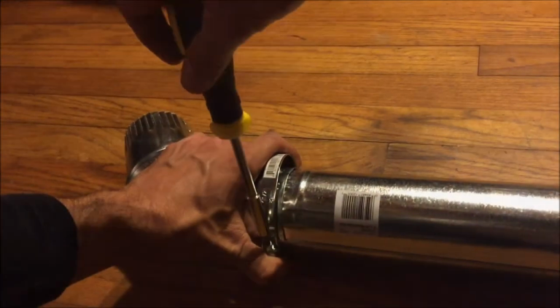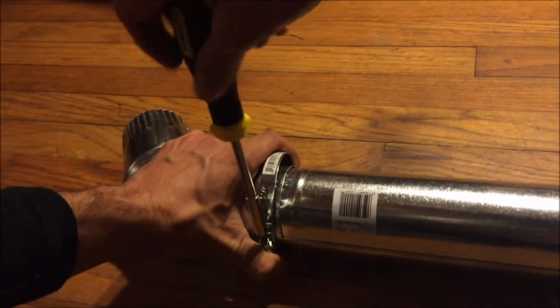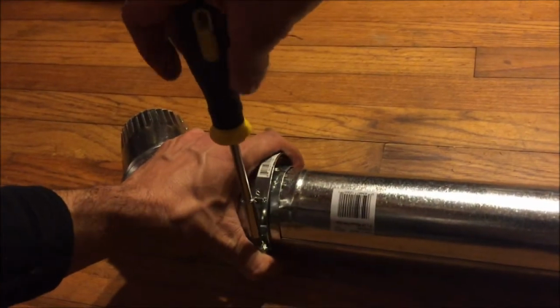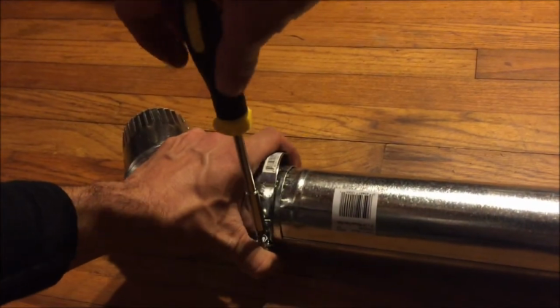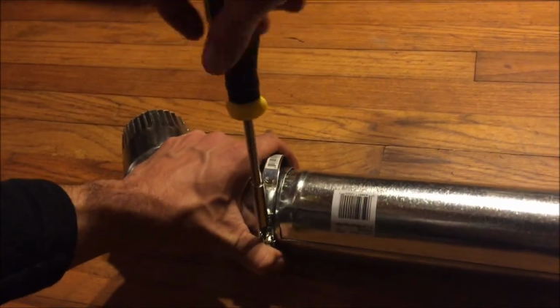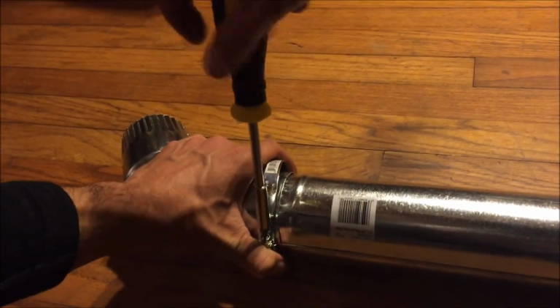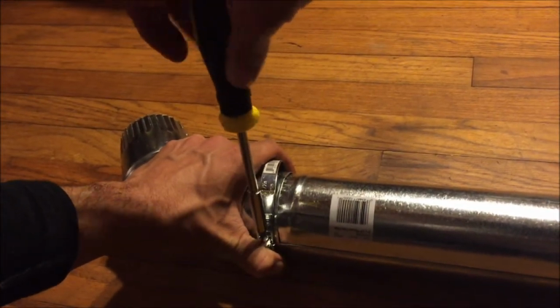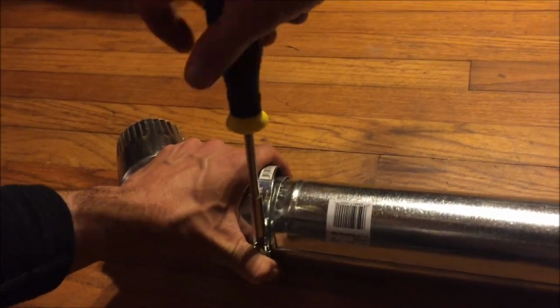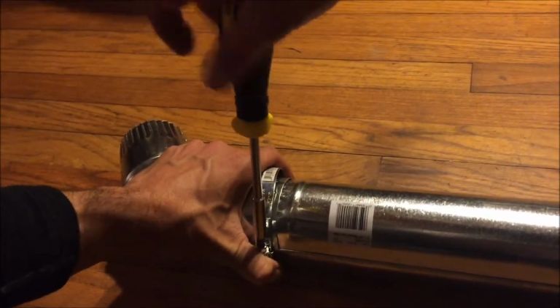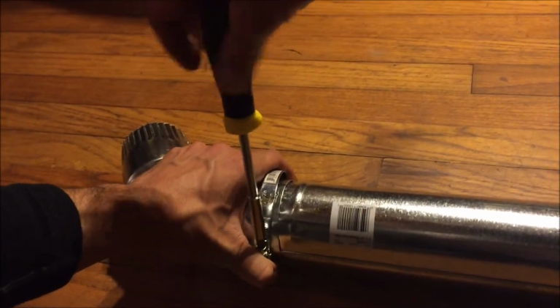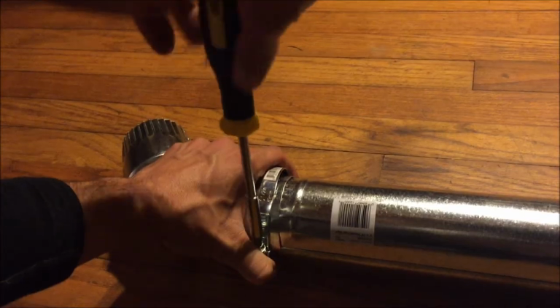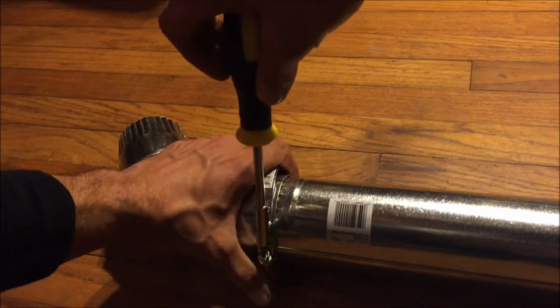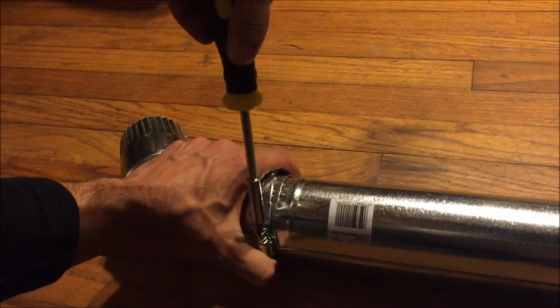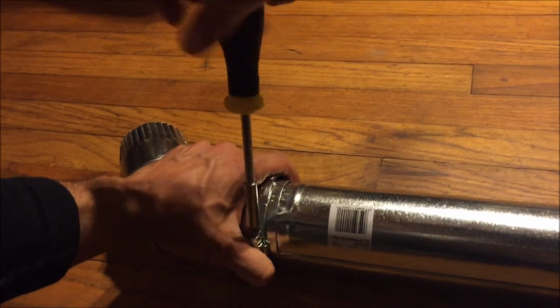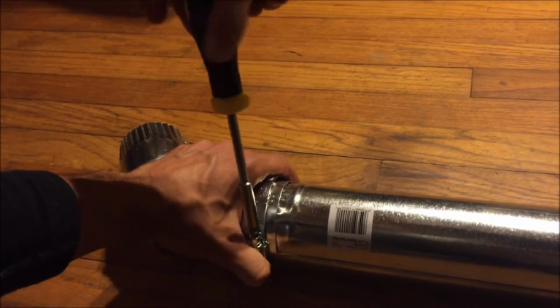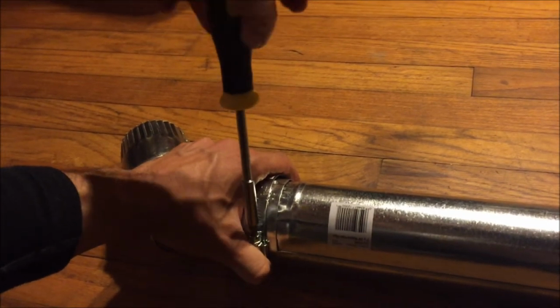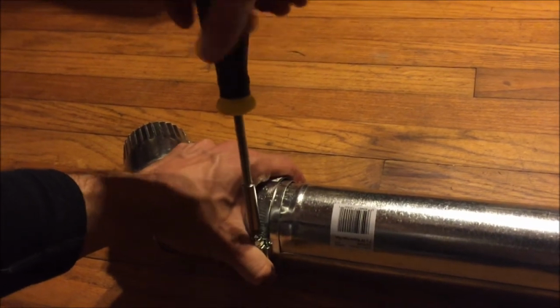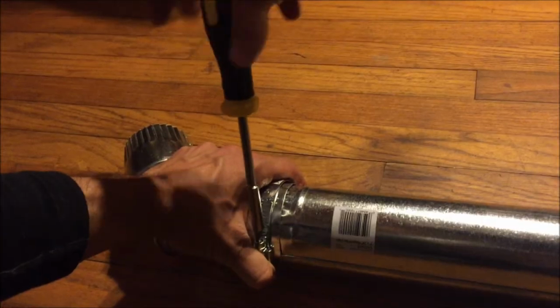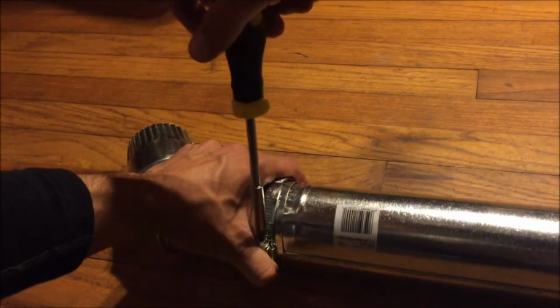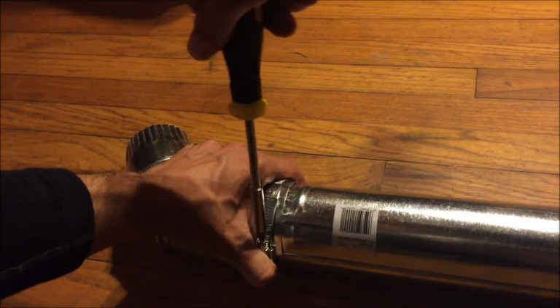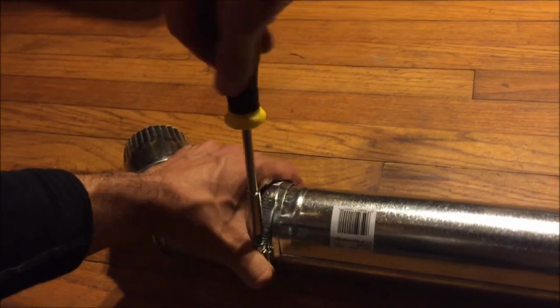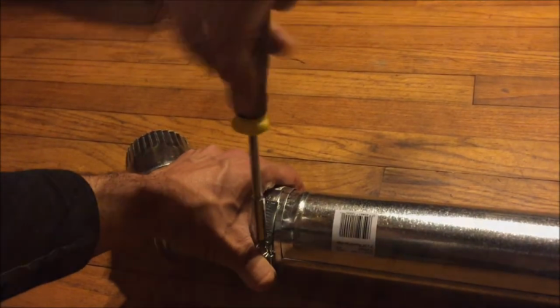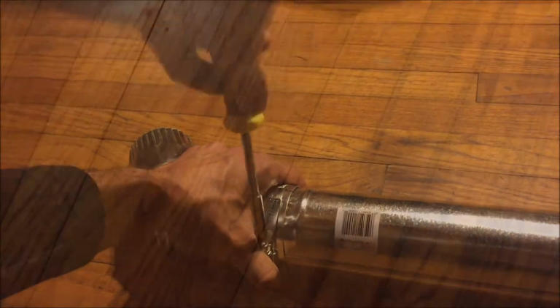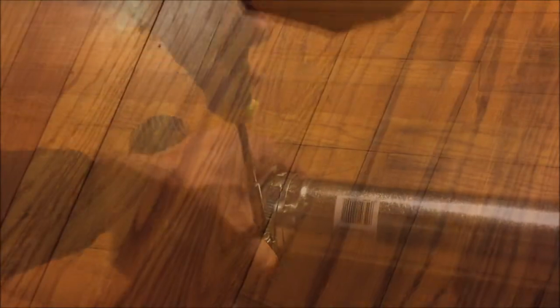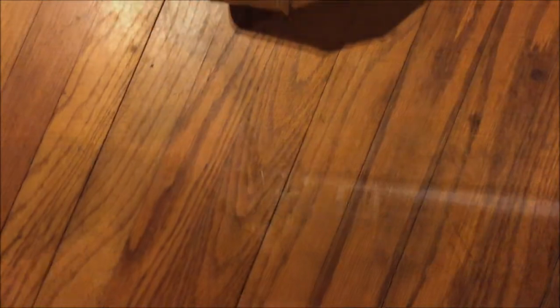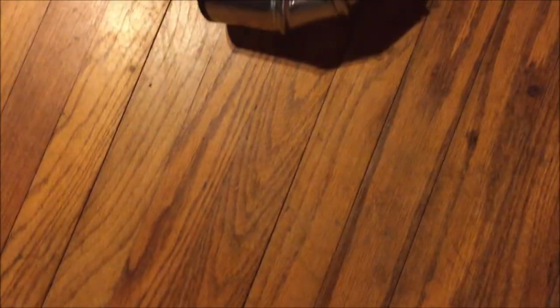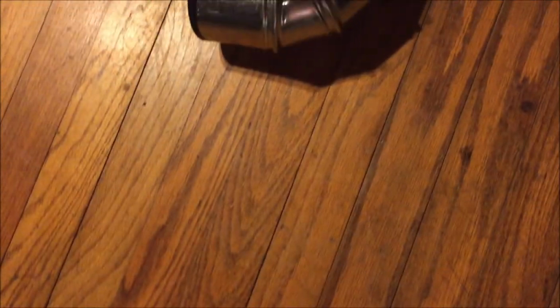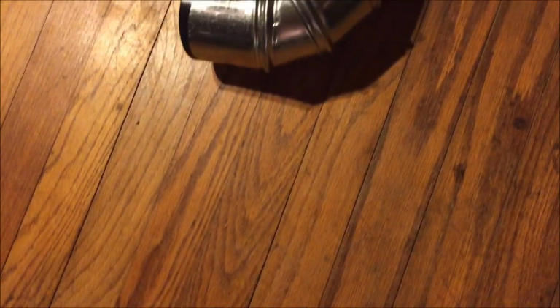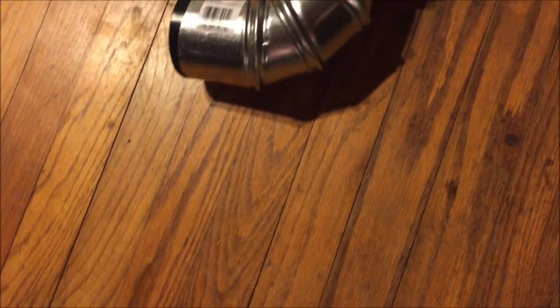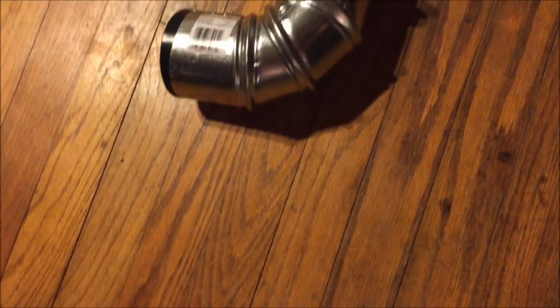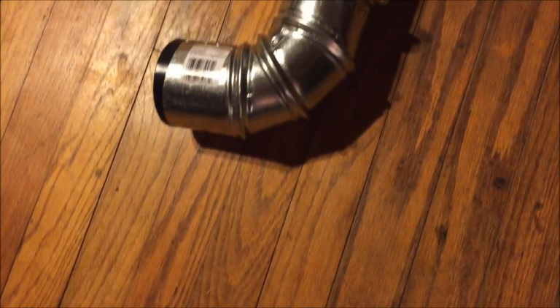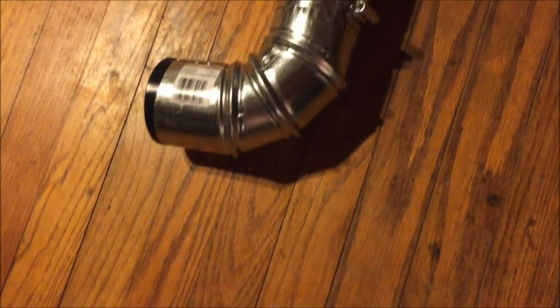Now folks, don't forget to screw in your clamps on each end. Make sure your elbows are nice and secure so you don't lose them during a multi-million dollar jazz performance with your skiffle group. And ta-da, you should have something that looks like this.